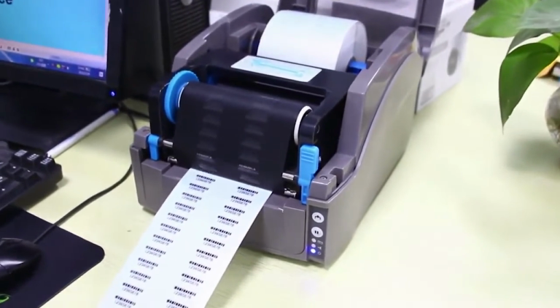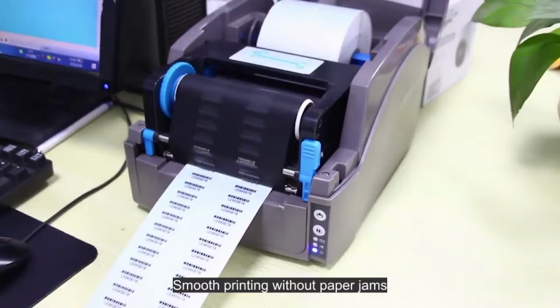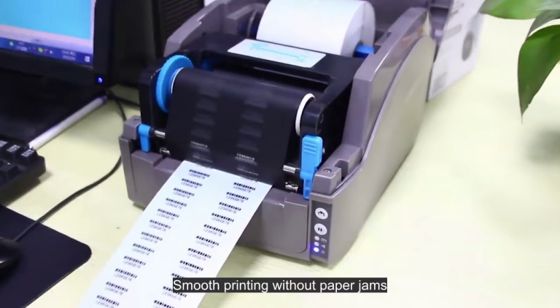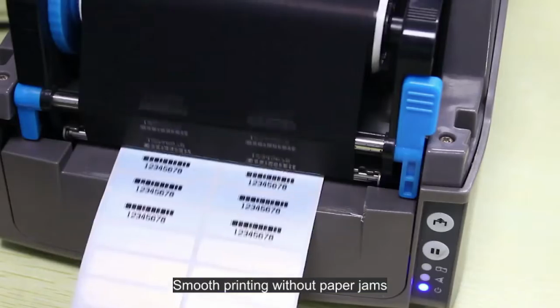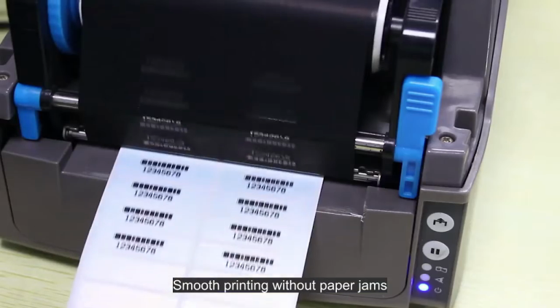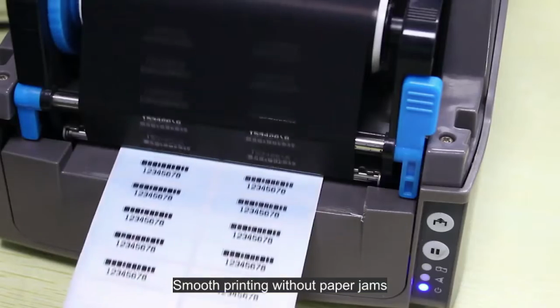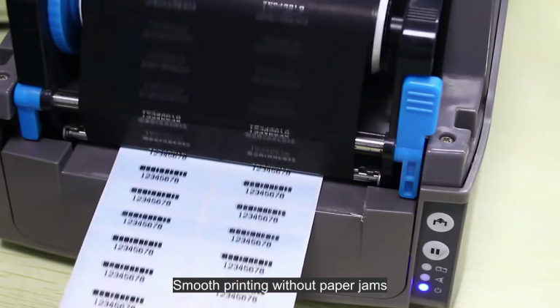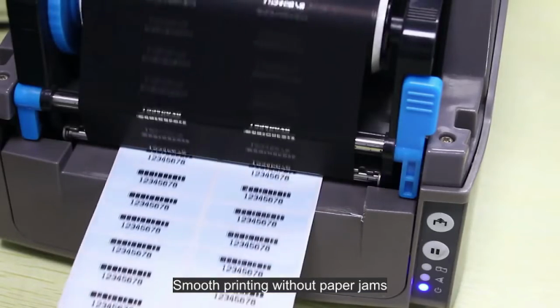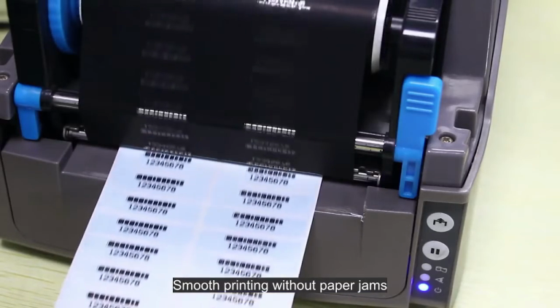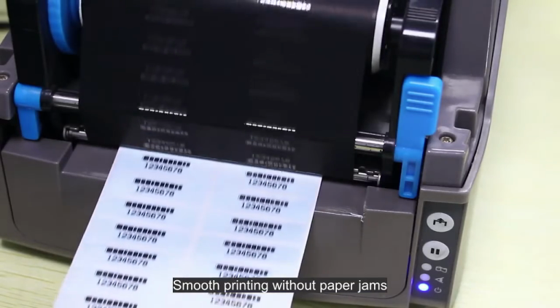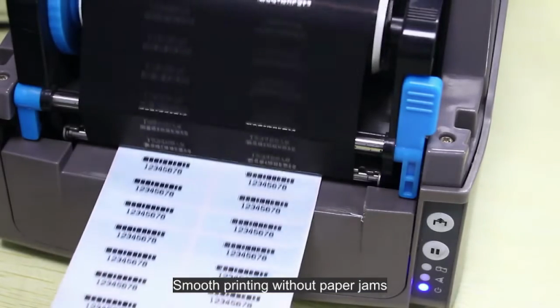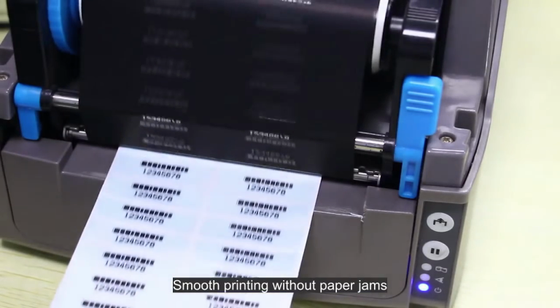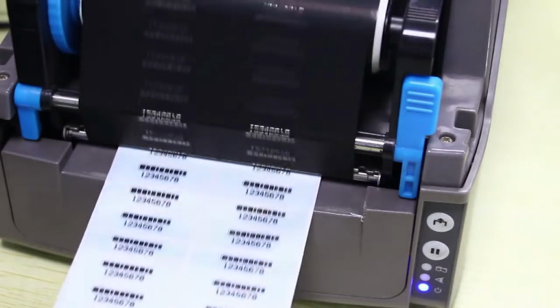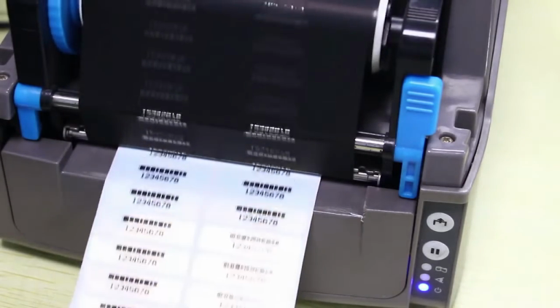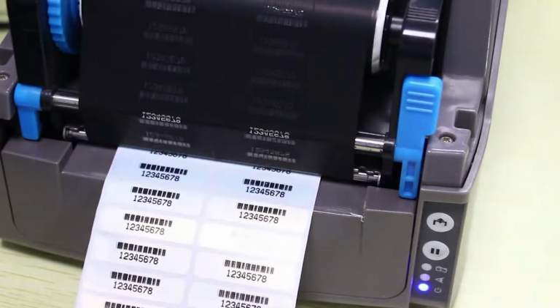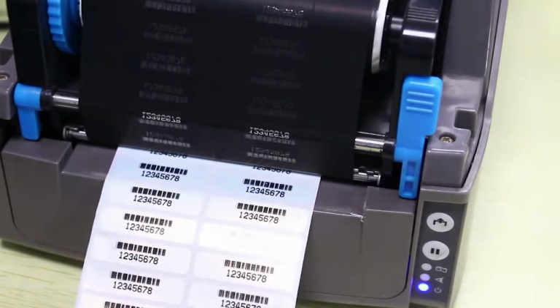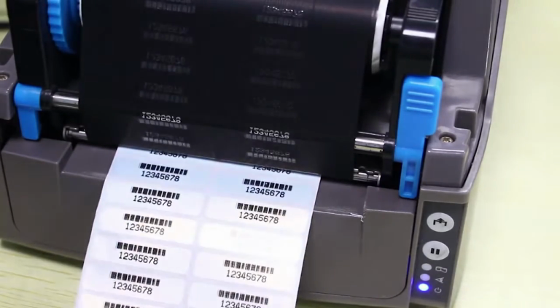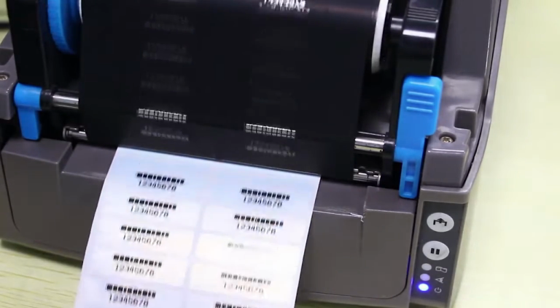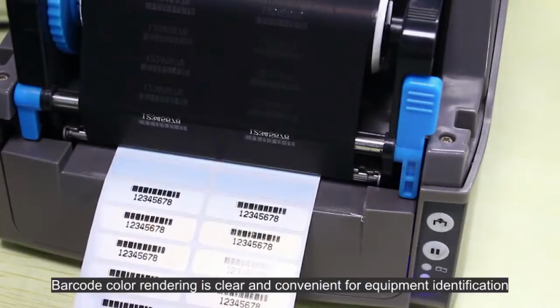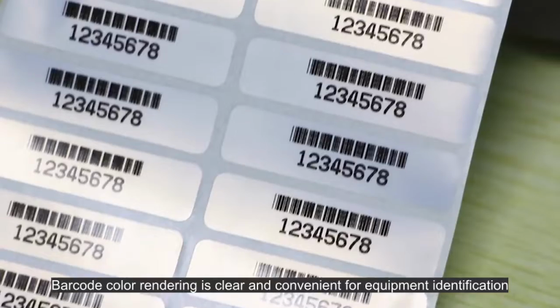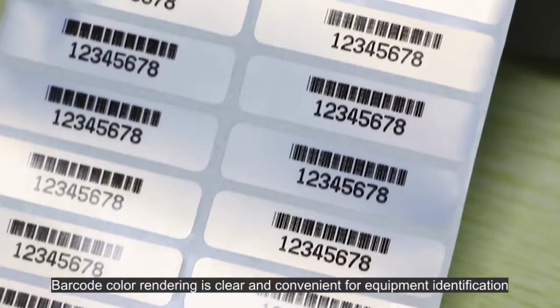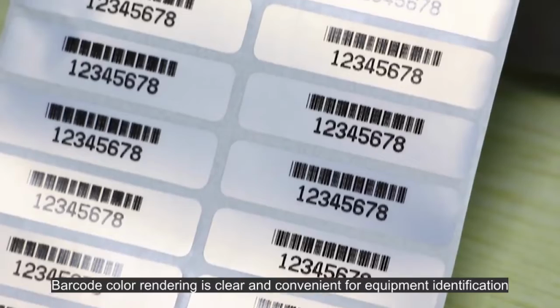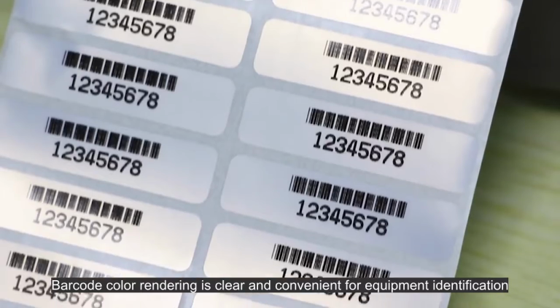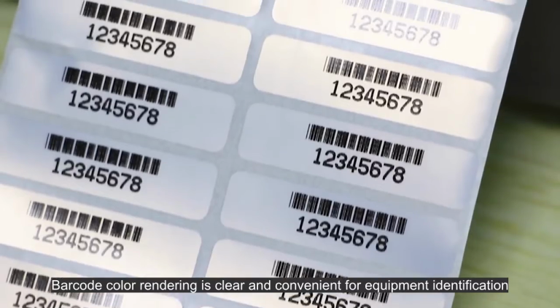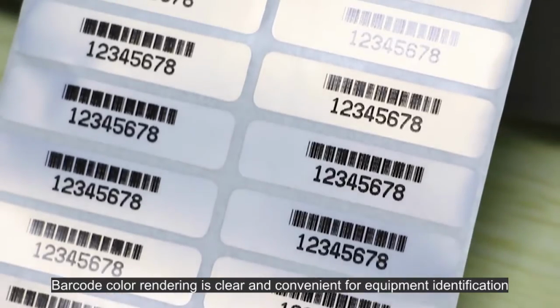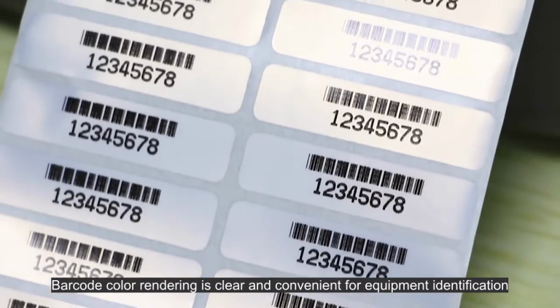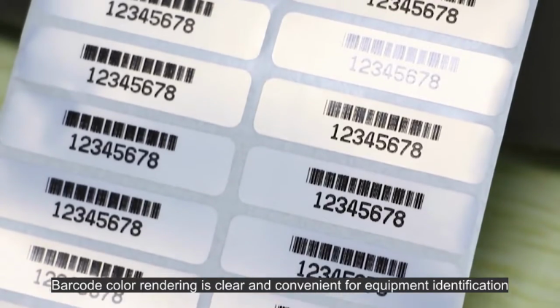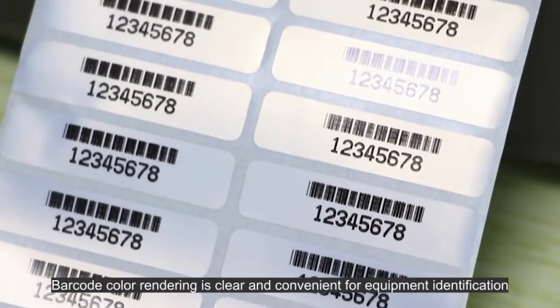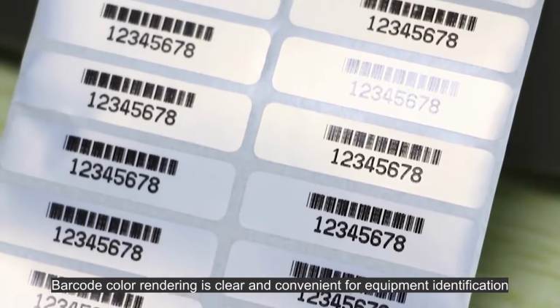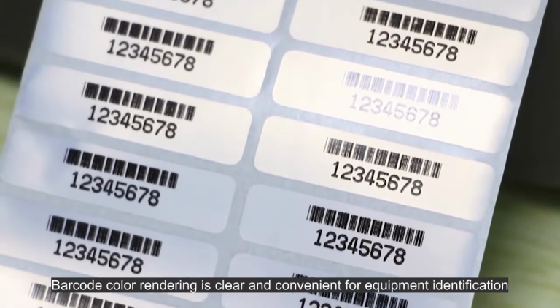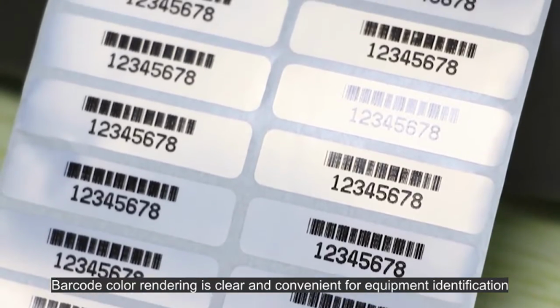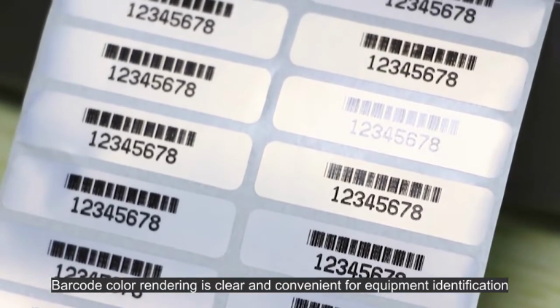Smooth printing without paper jams. Barcode color rendering is clear and convenient for equipment identification.